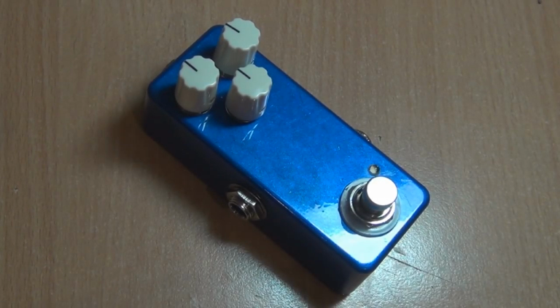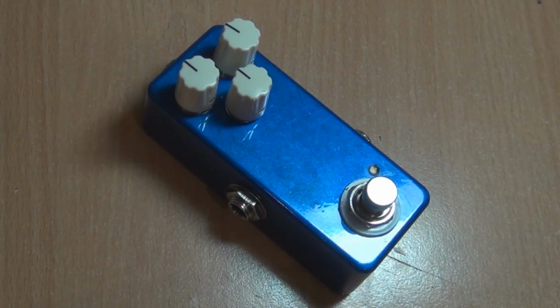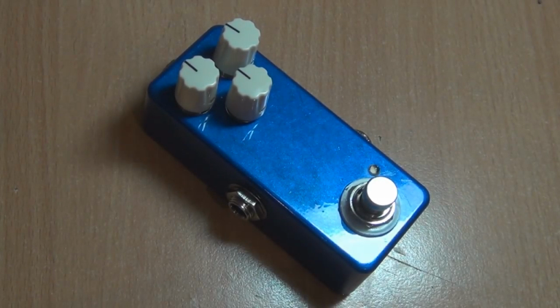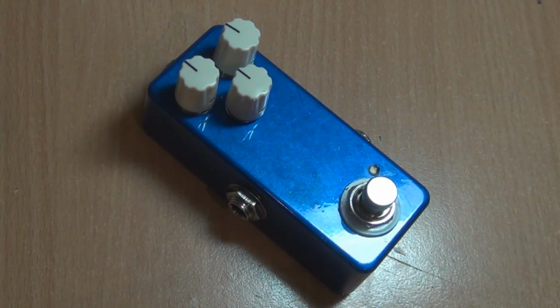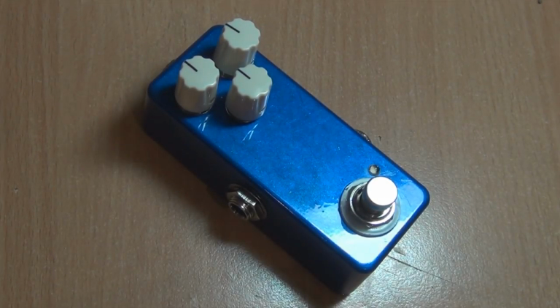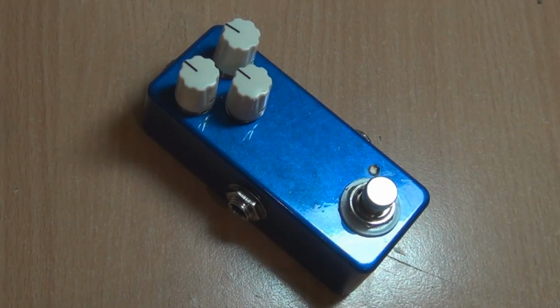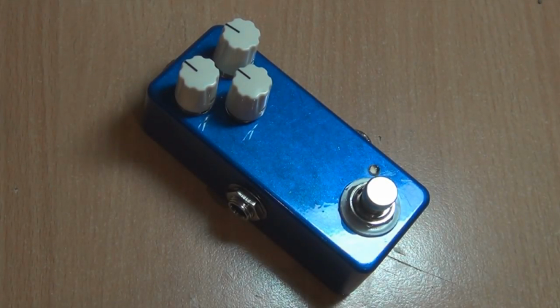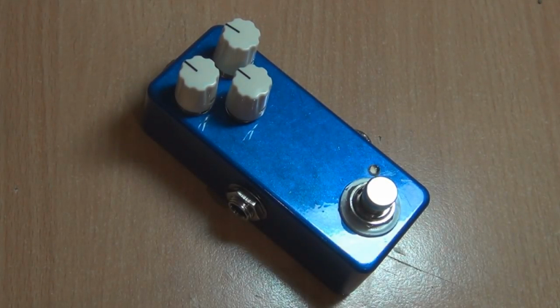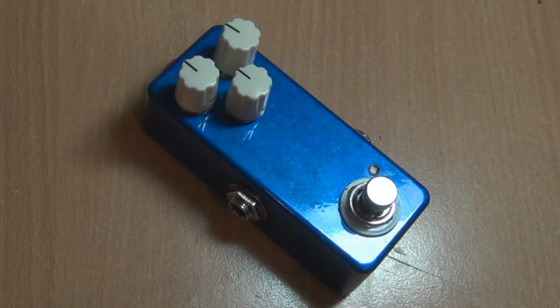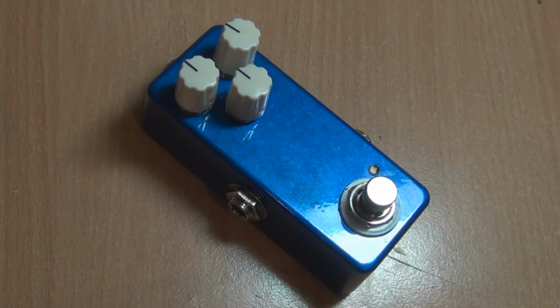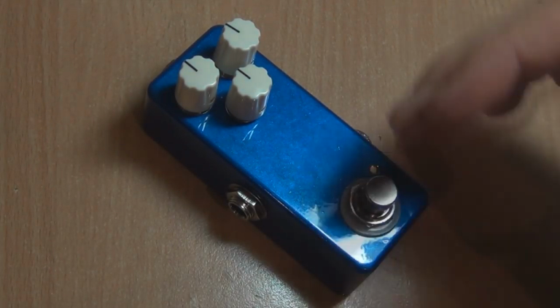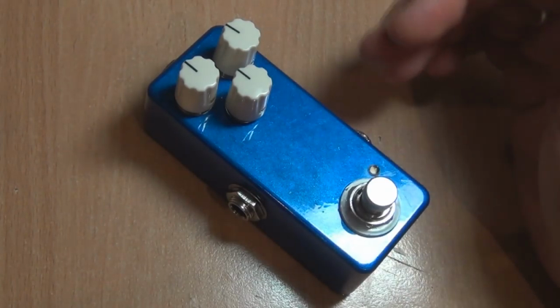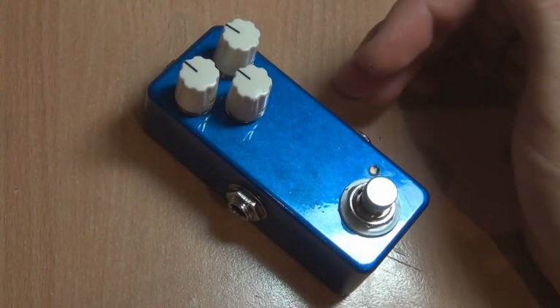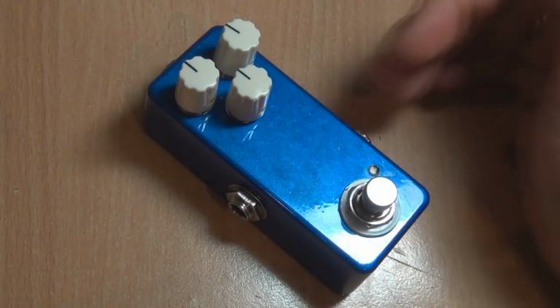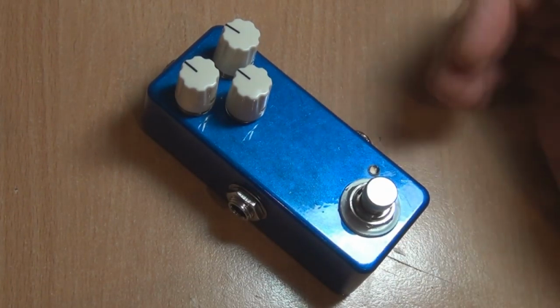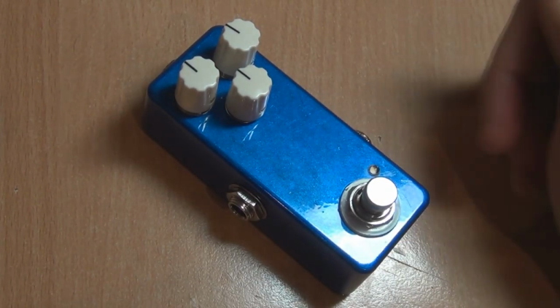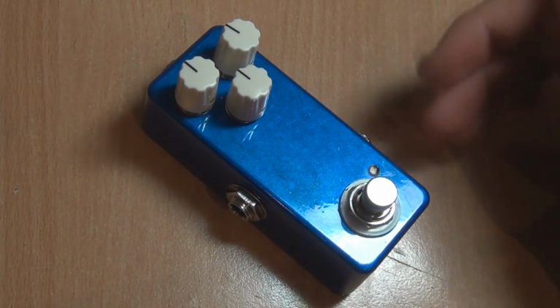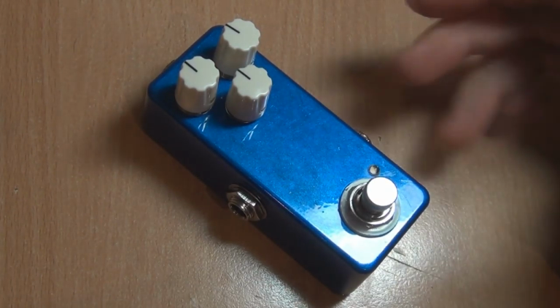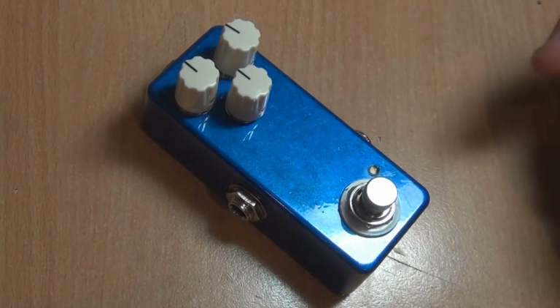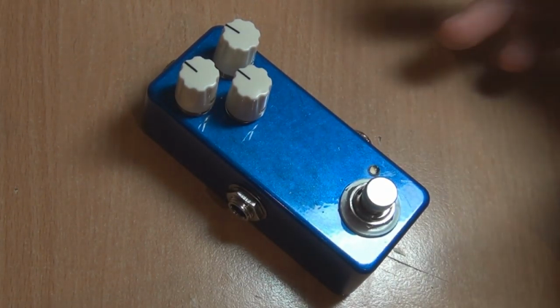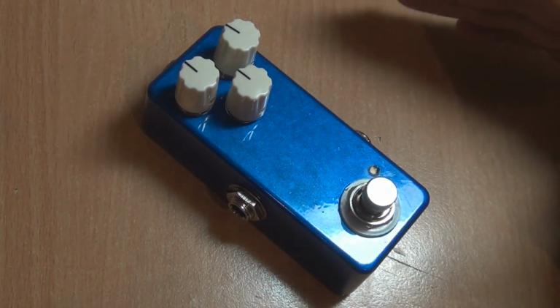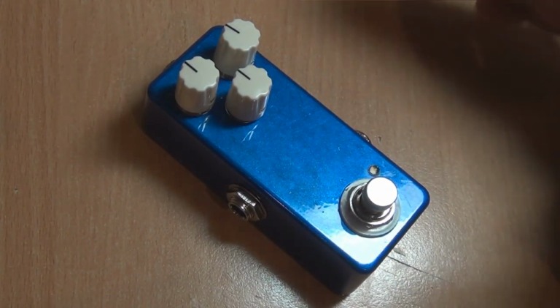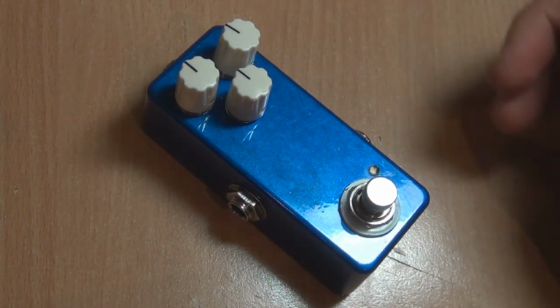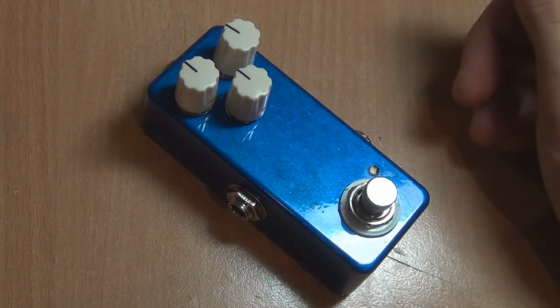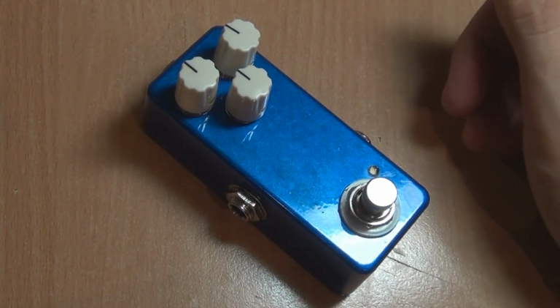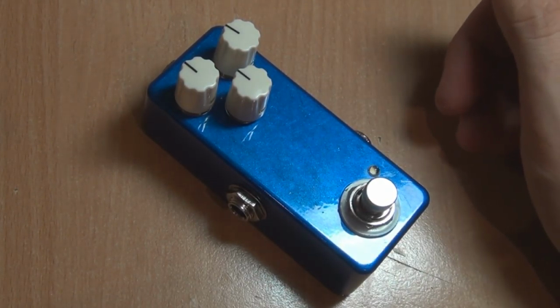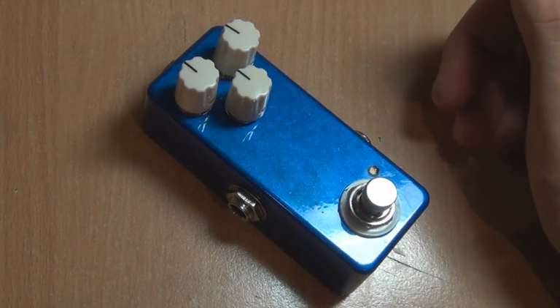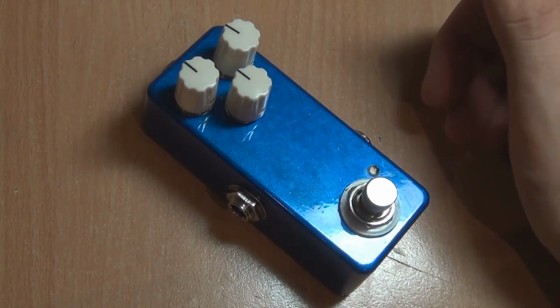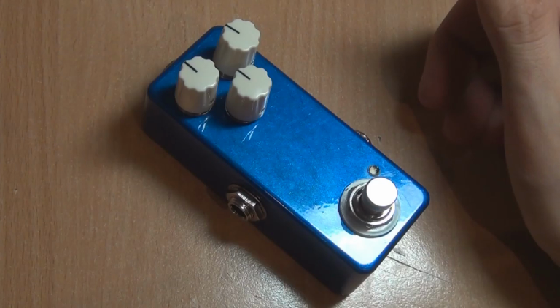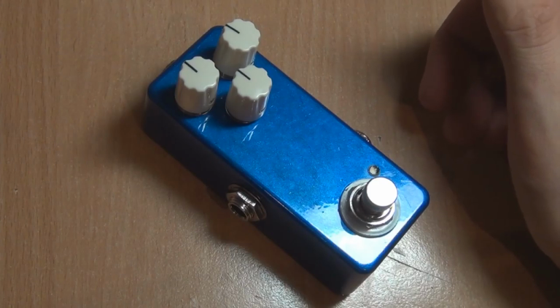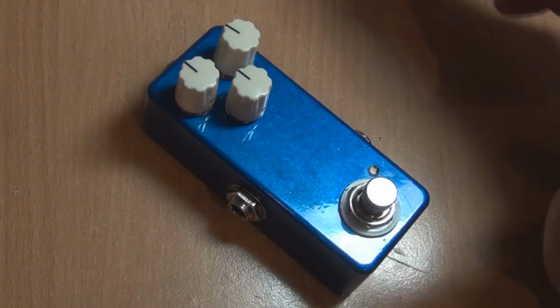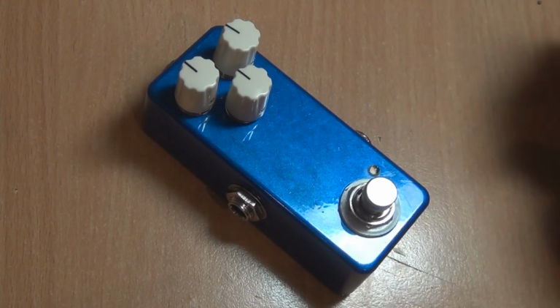G'day everyone, this is a build report for the Do It Yourself Guitar Pedals Night Drive, which is a Love Pedal Eternity inspired build.